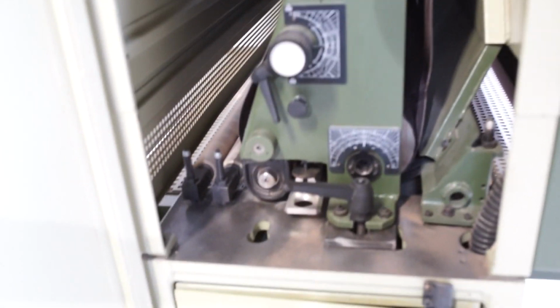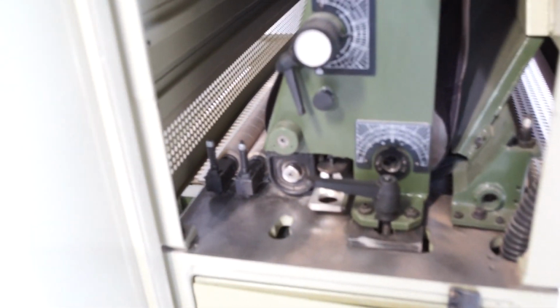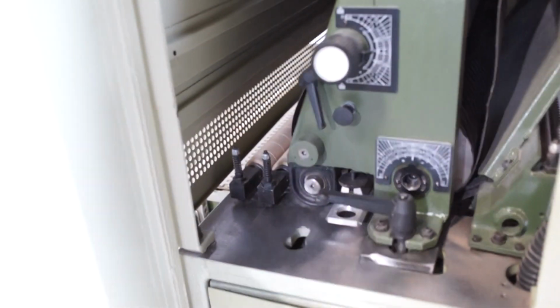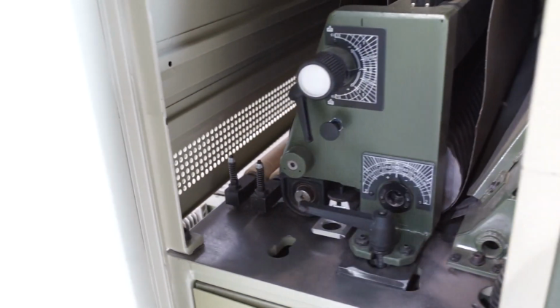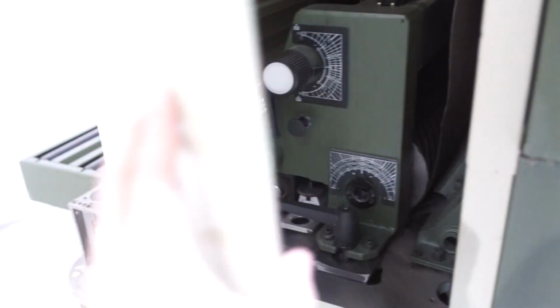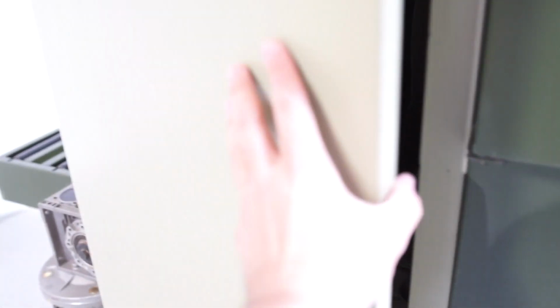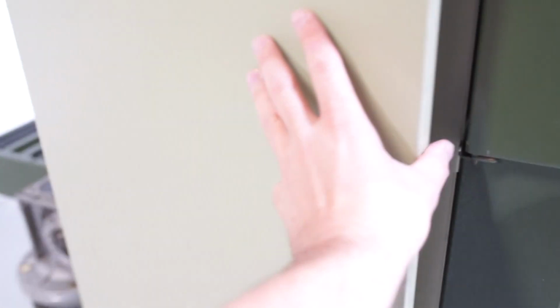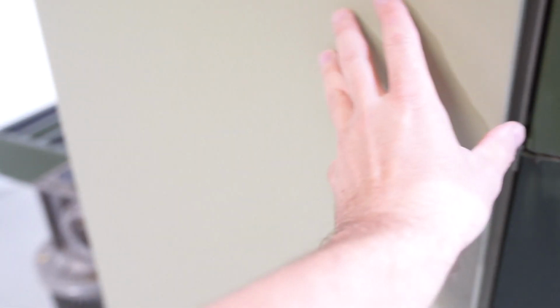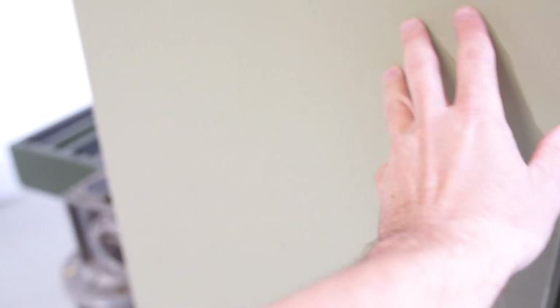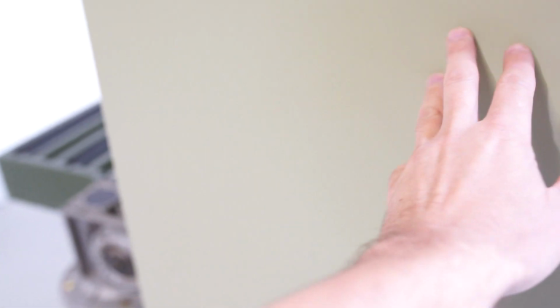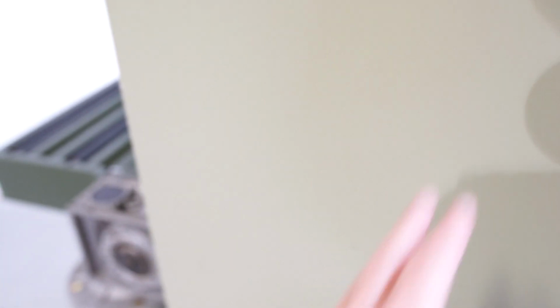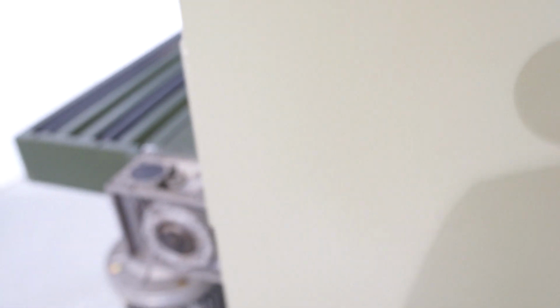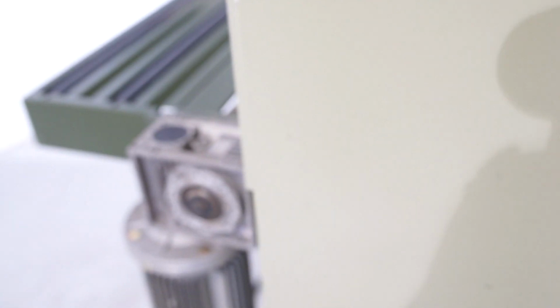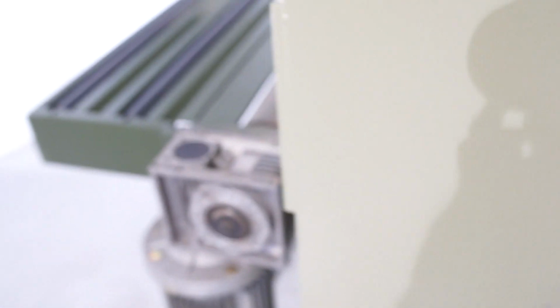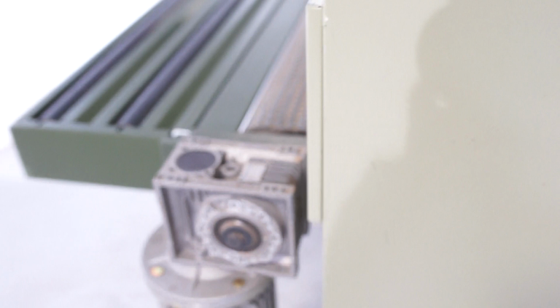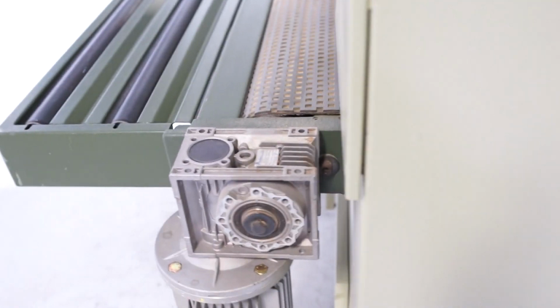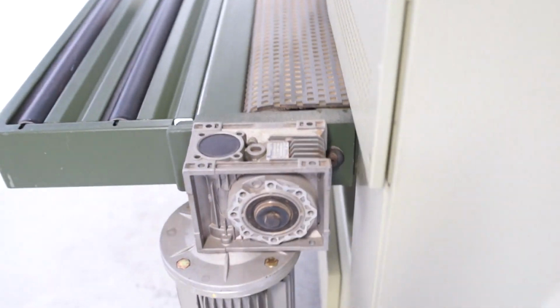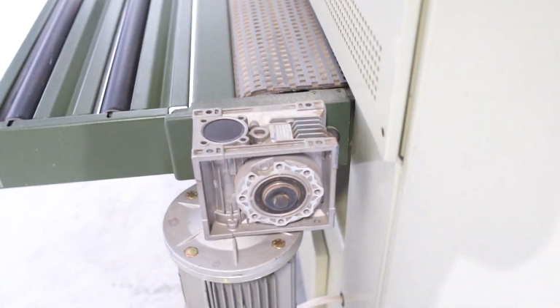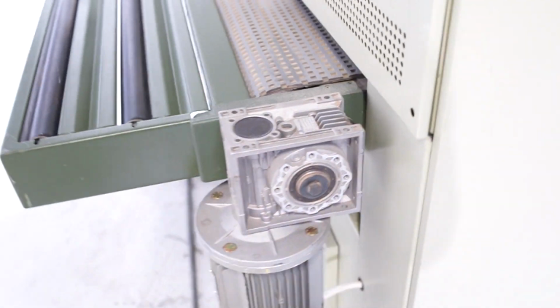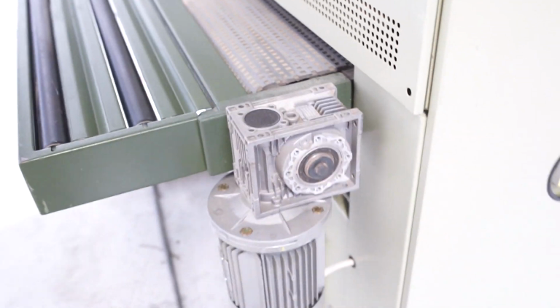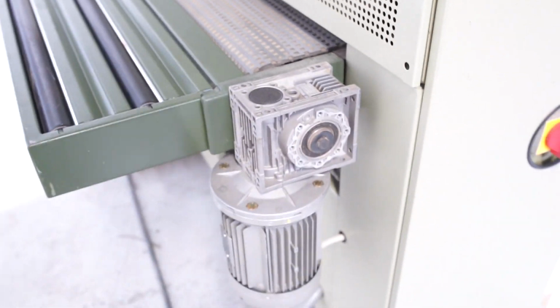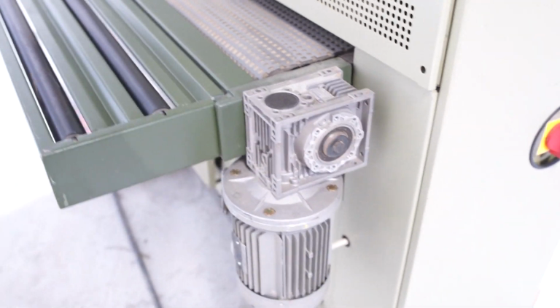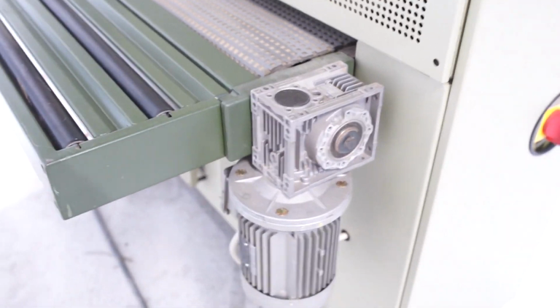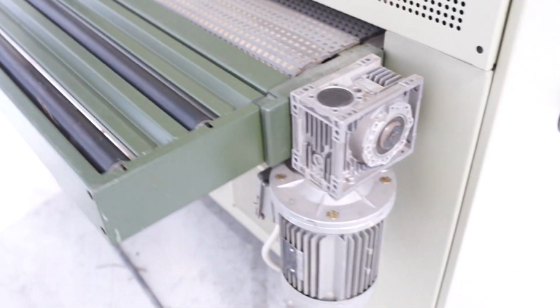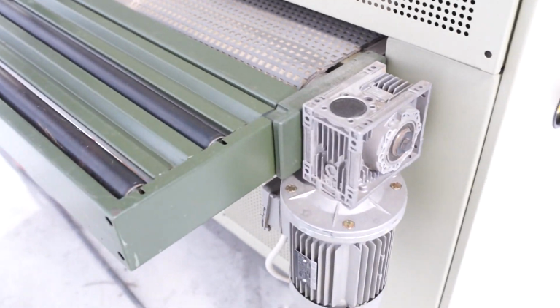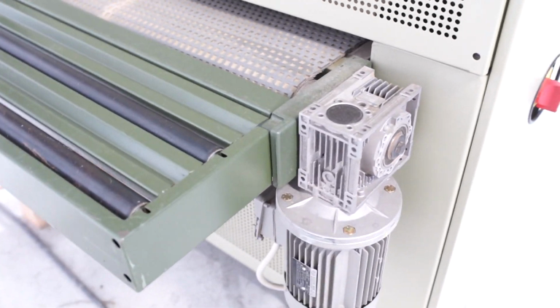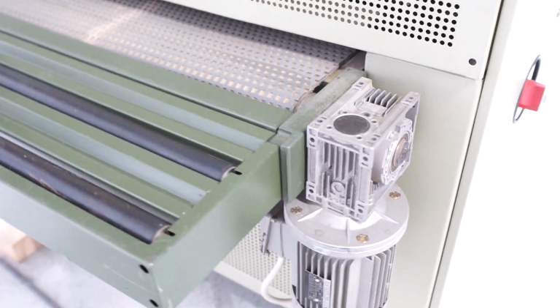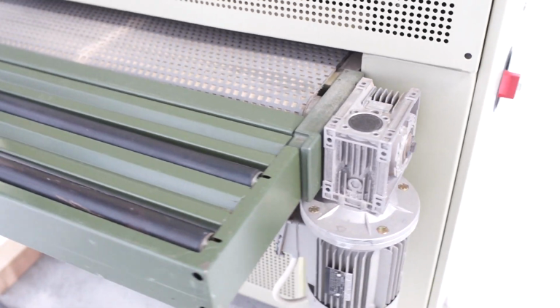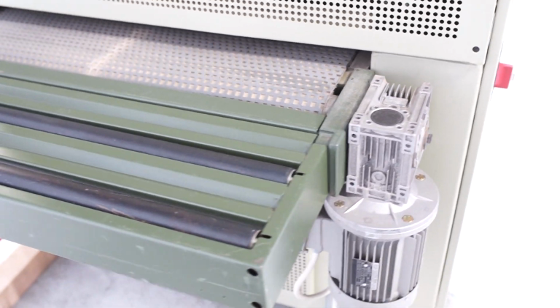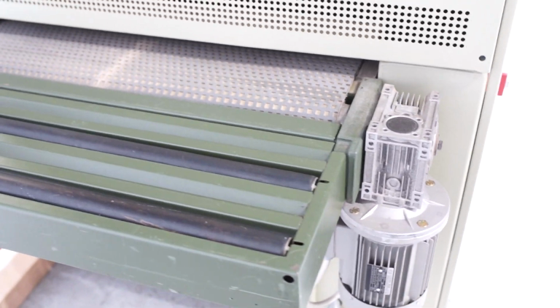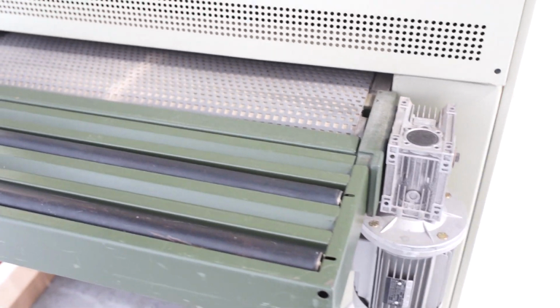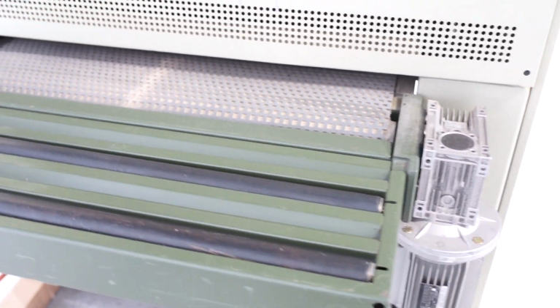This is an air-tracking machine. So when we turn it on, you will hear air, and again, you have to turn the air on first.